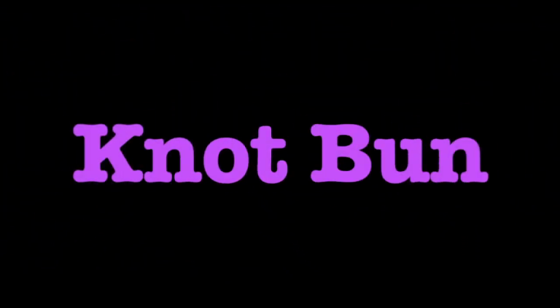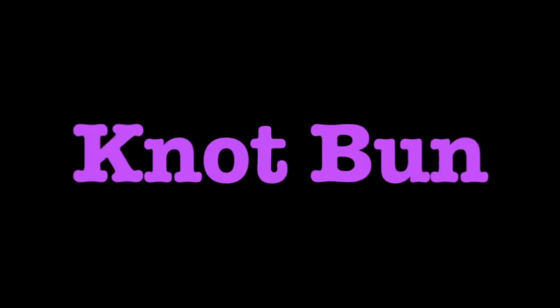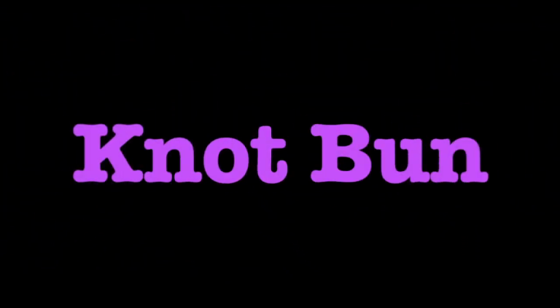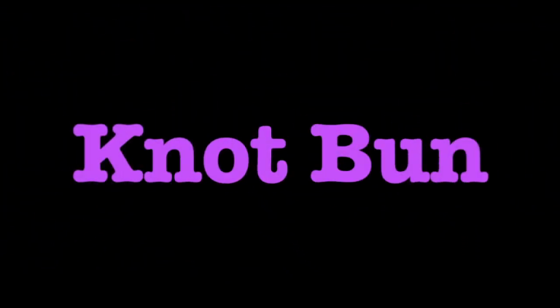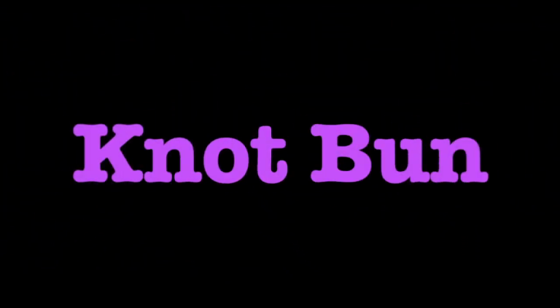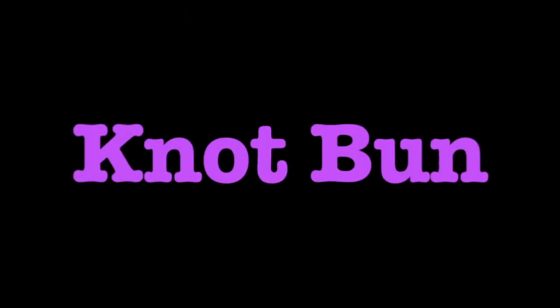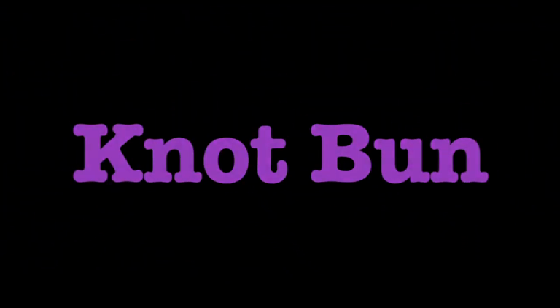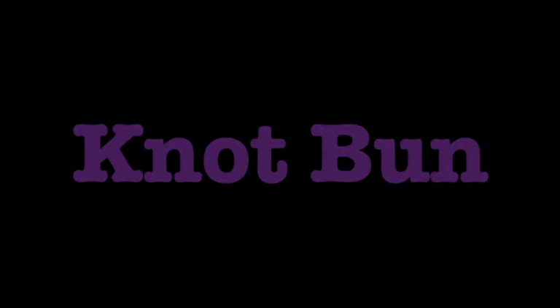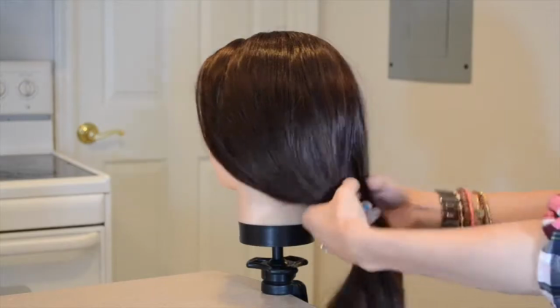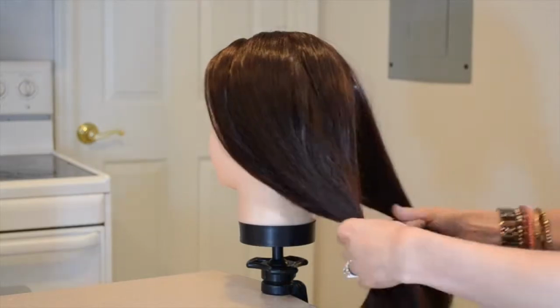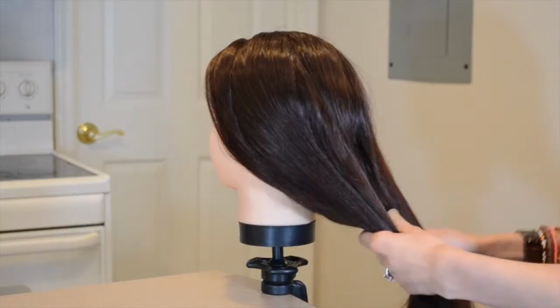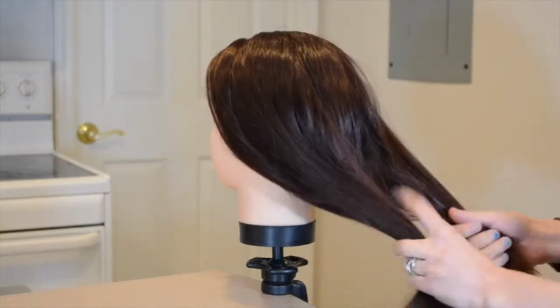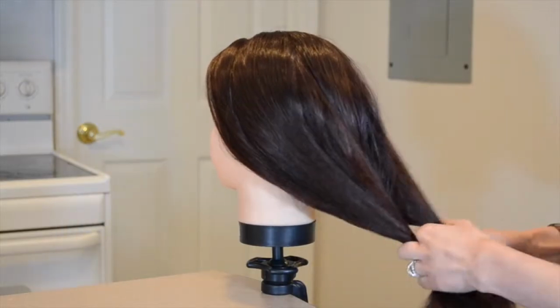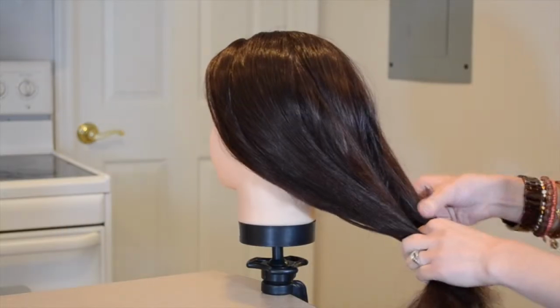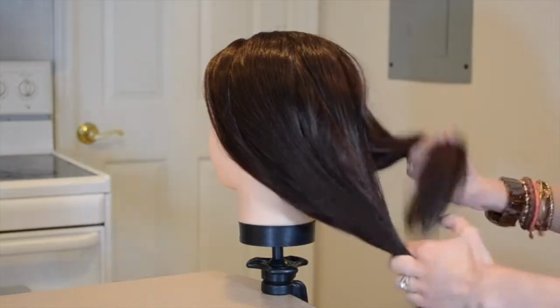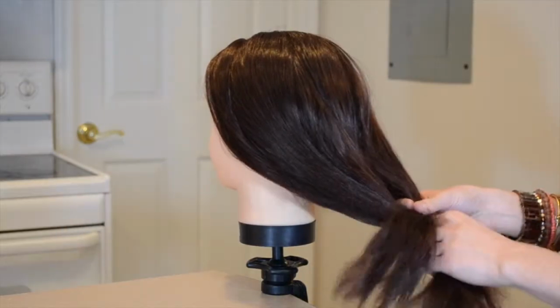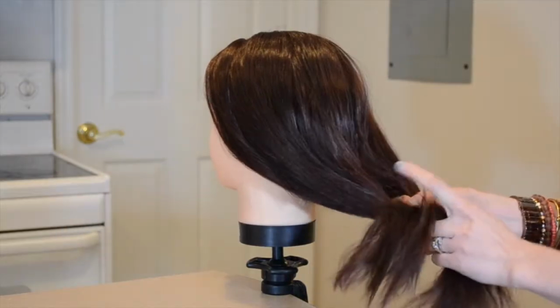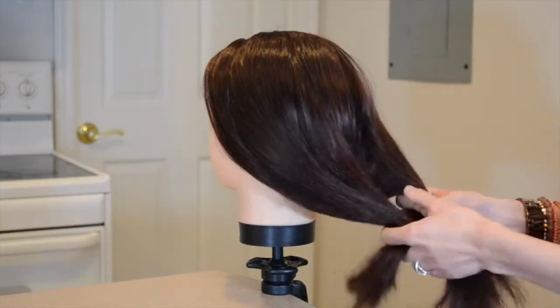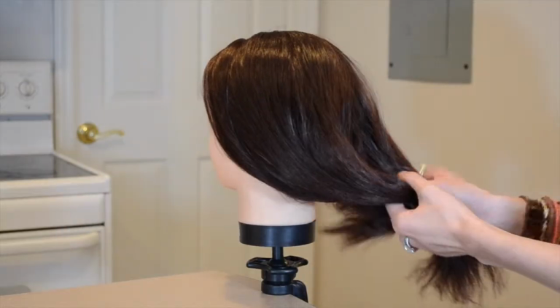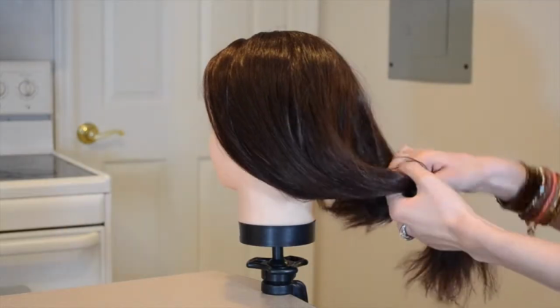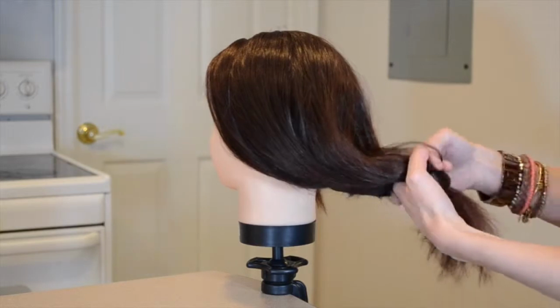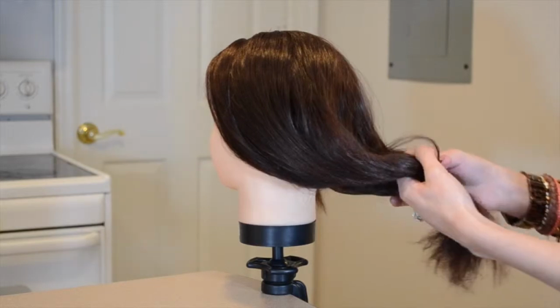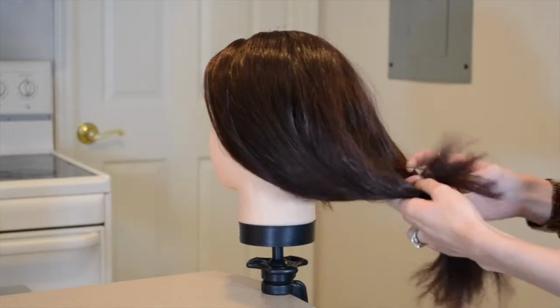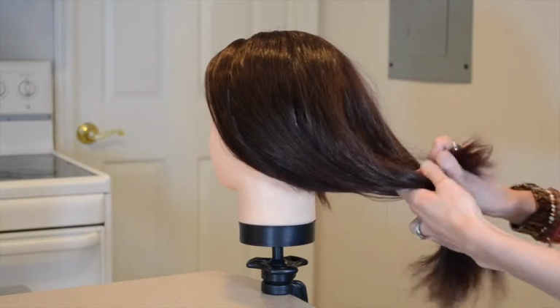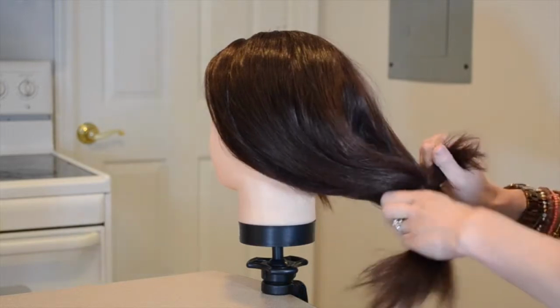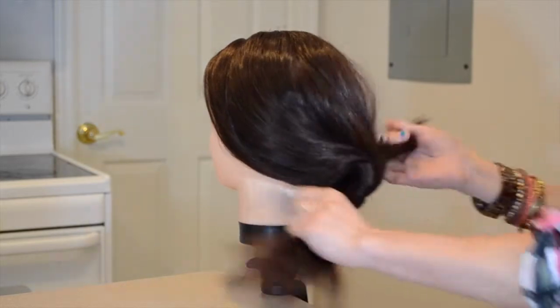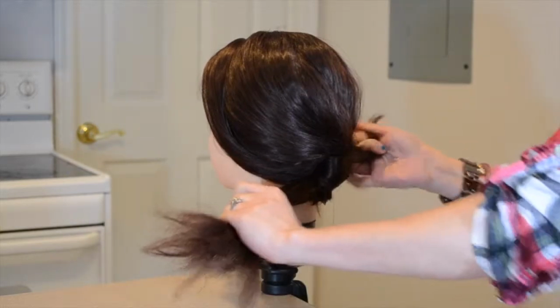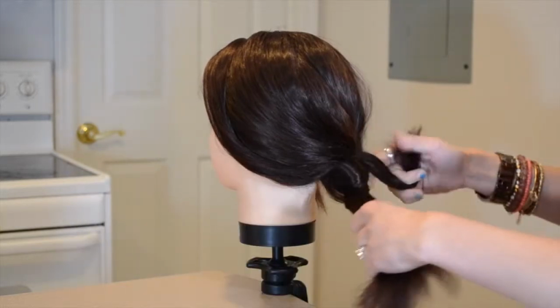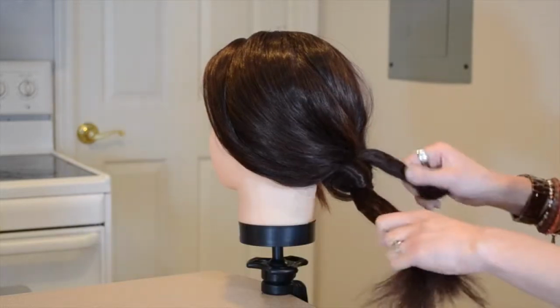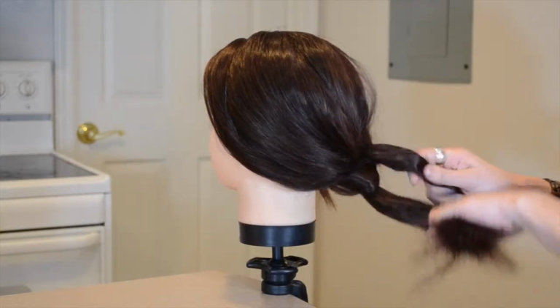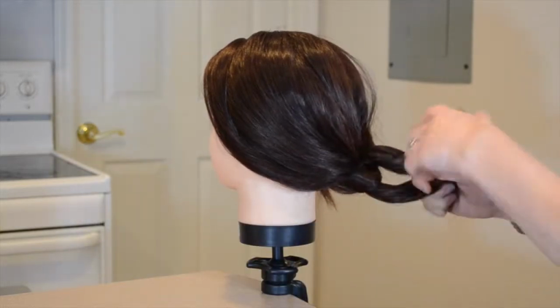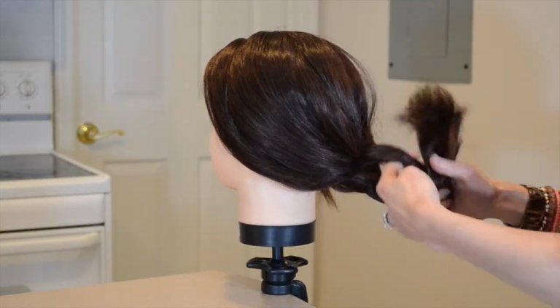Hey guys, welcome back! Today I have a fun knot hair tutorial for you. So let's begin. First, I'm parting the hair into two sections and beginning to tie knots in the hair.